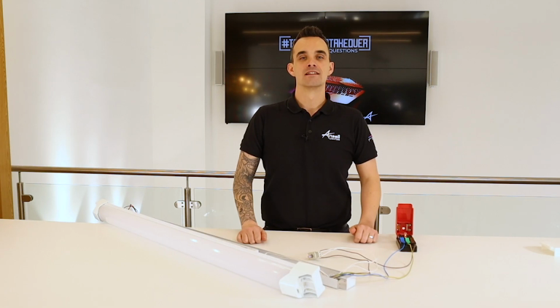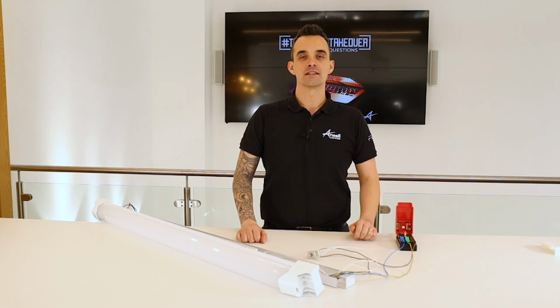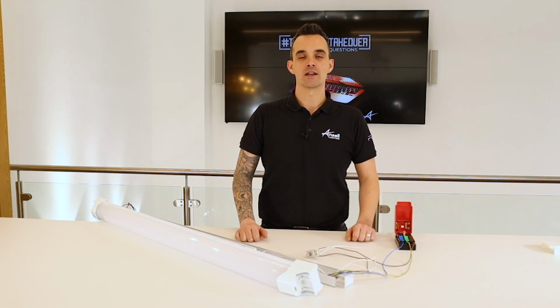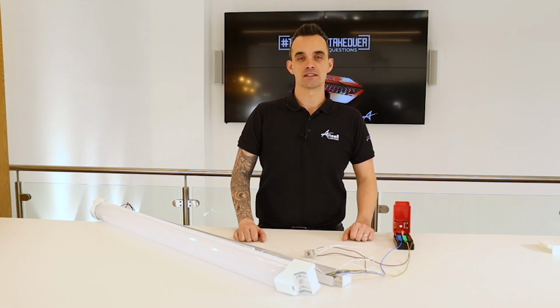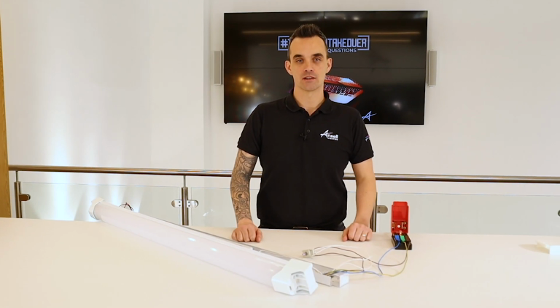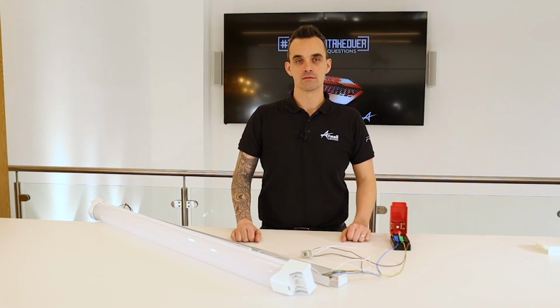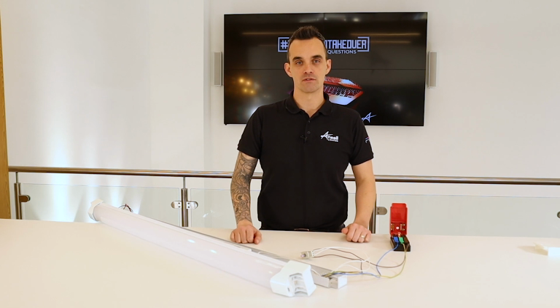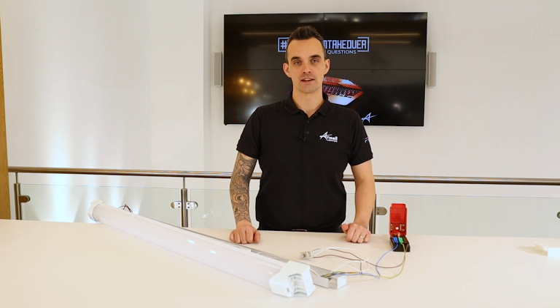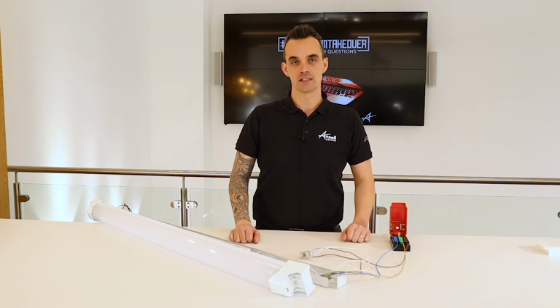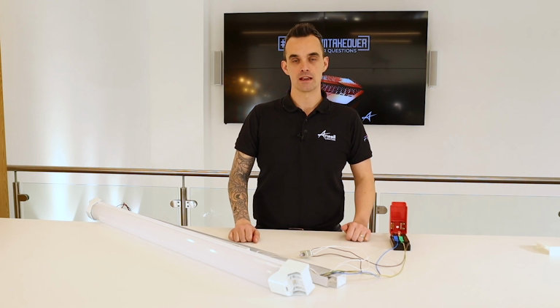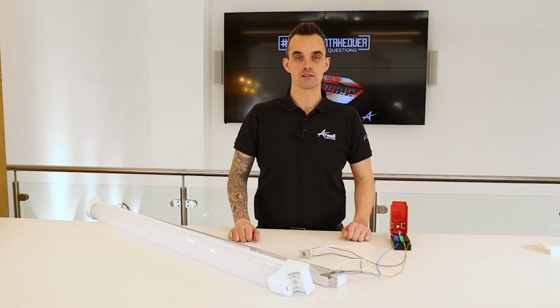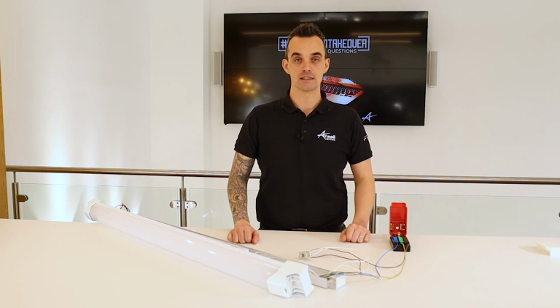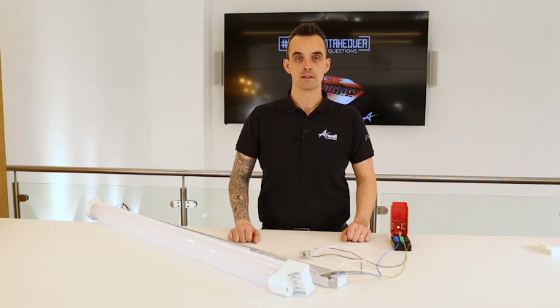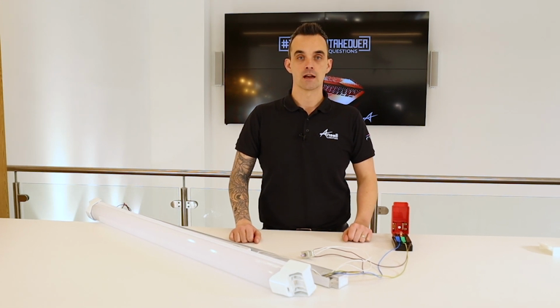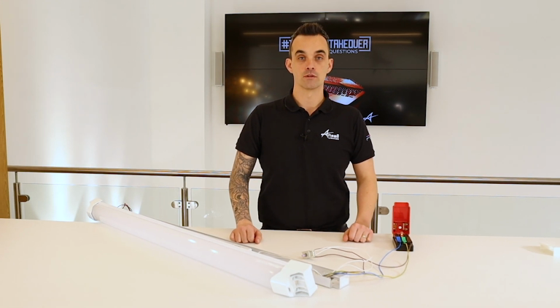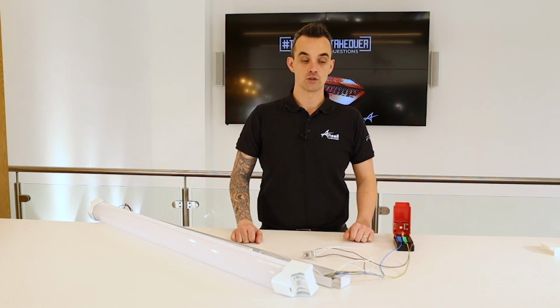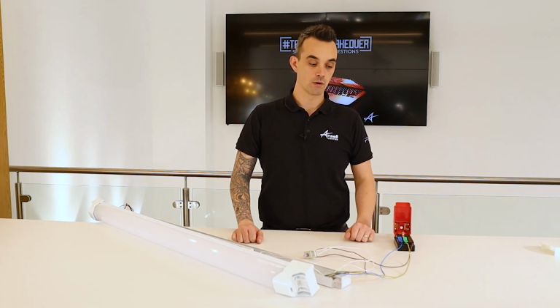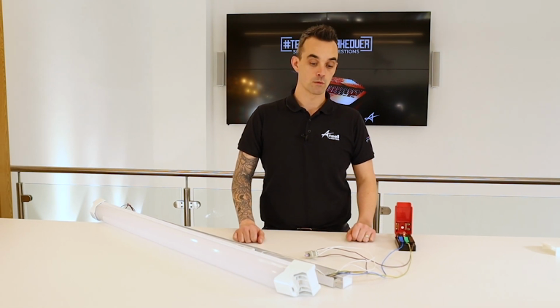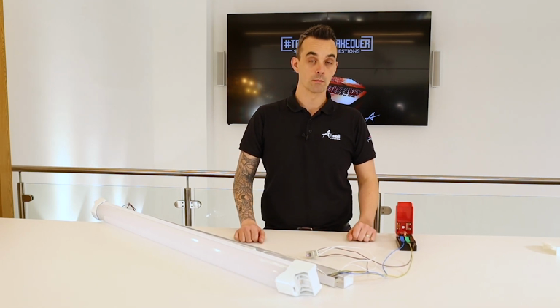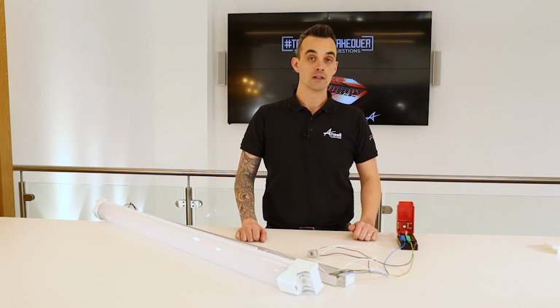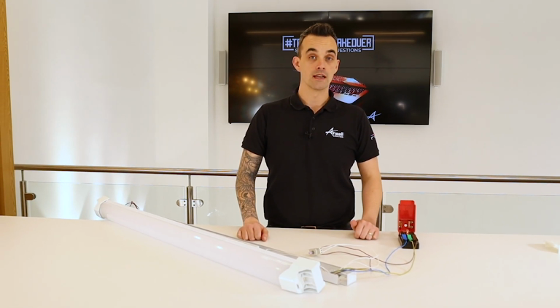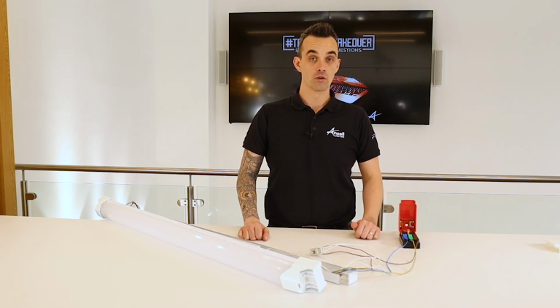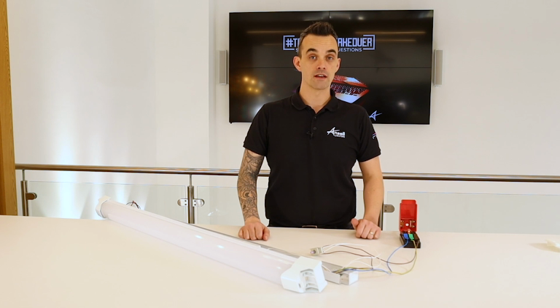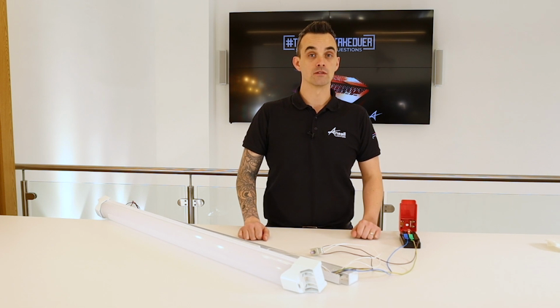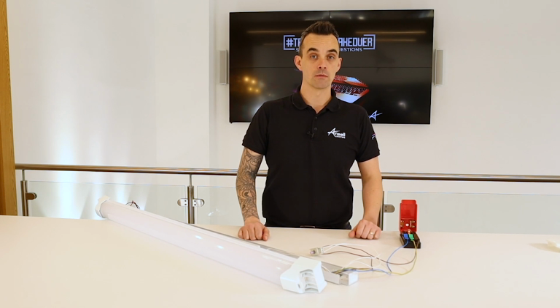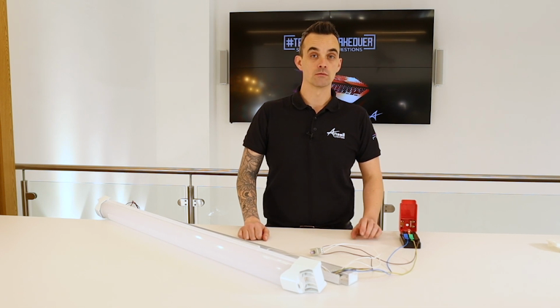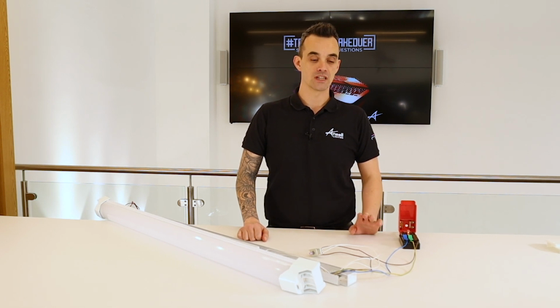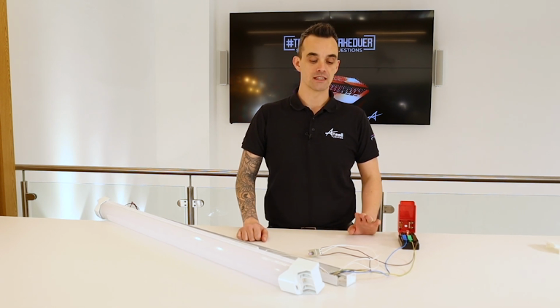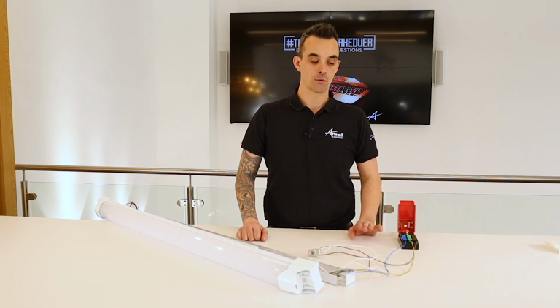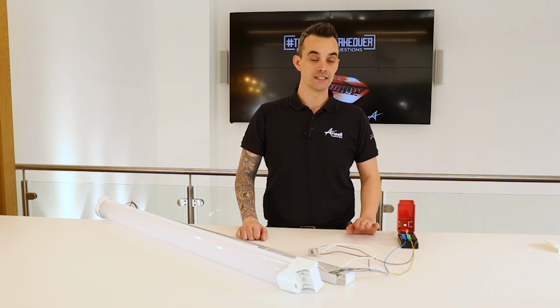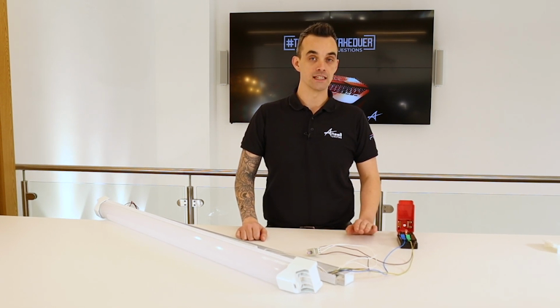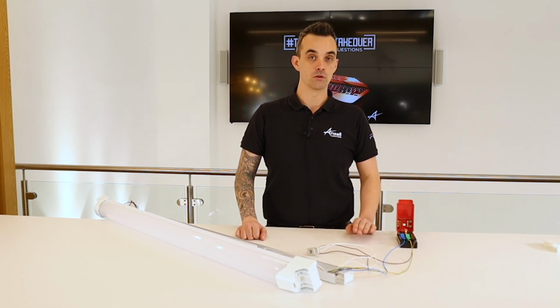Hi, my name is Anthony Parkinson. I work for the technical team here at Ansel Lighting. I'm going to show you how to wire up a 1 to 10 volt dimmable, which is our DD4.